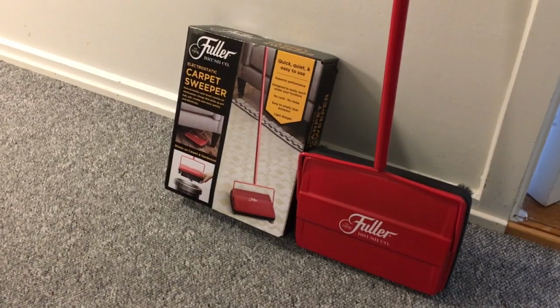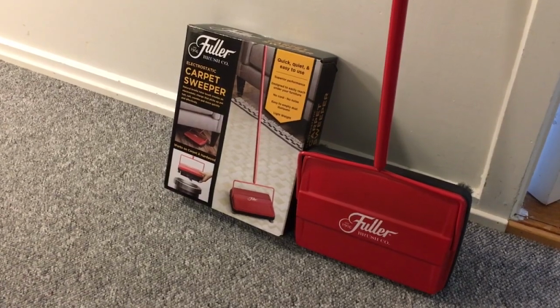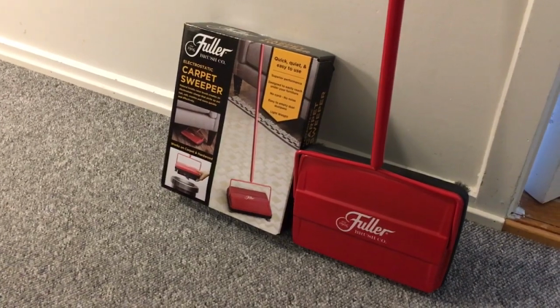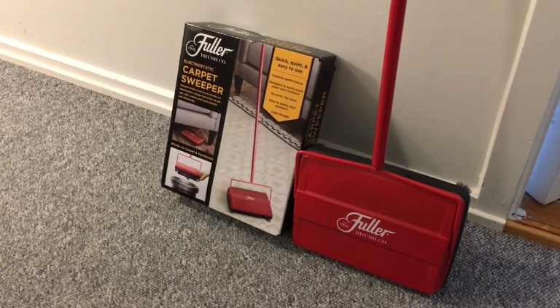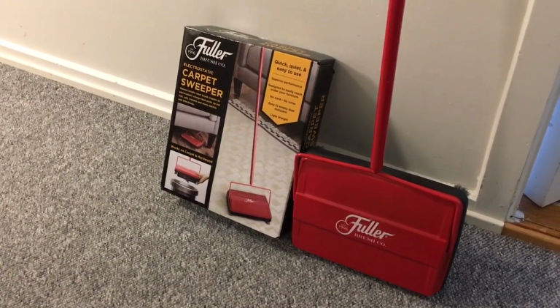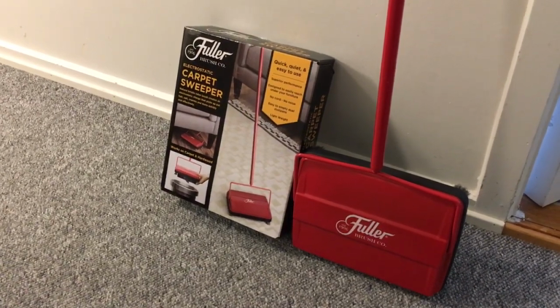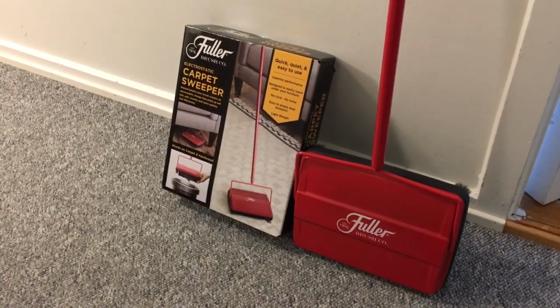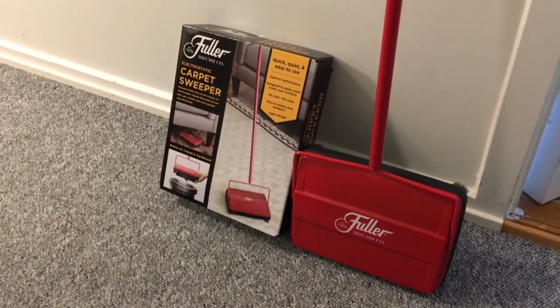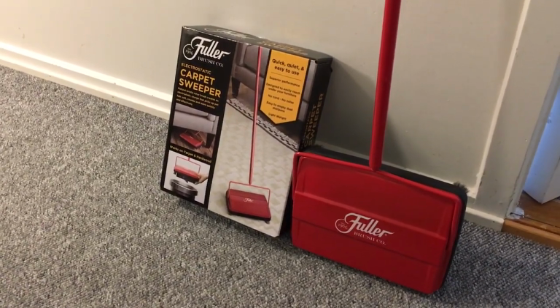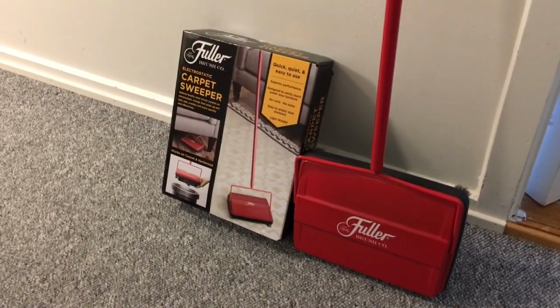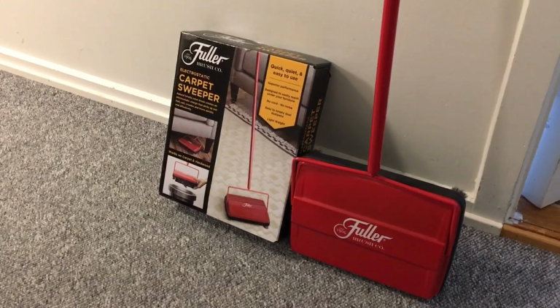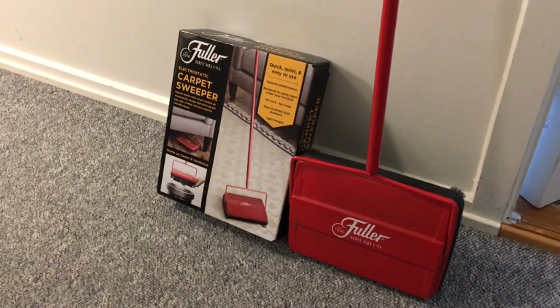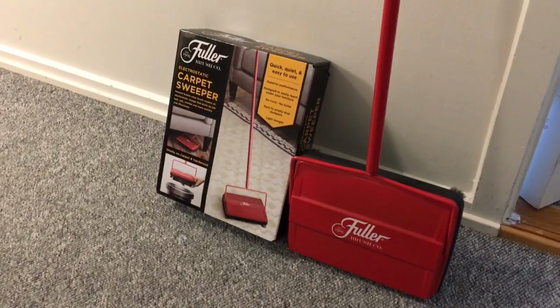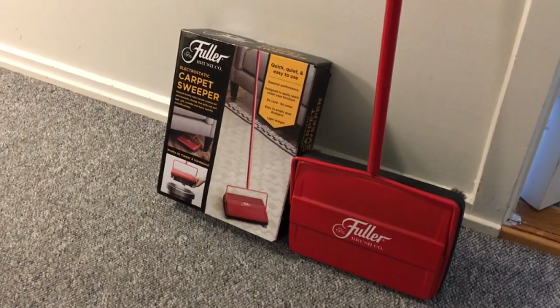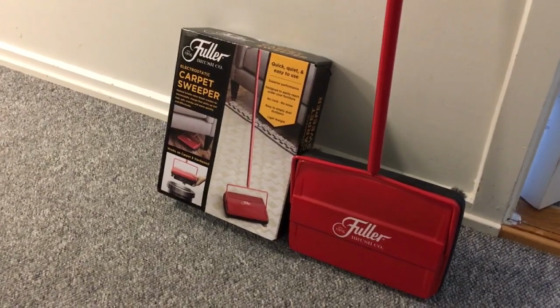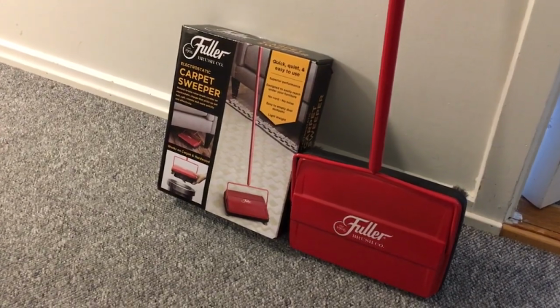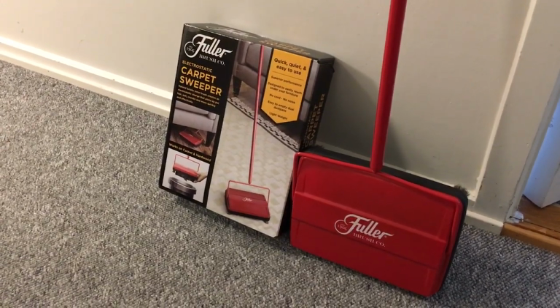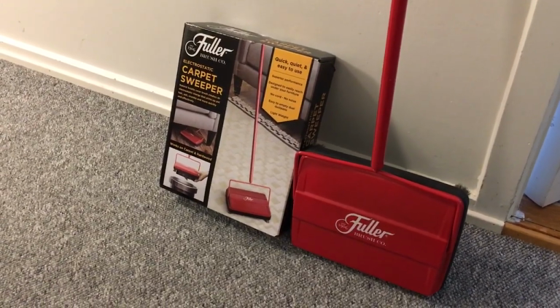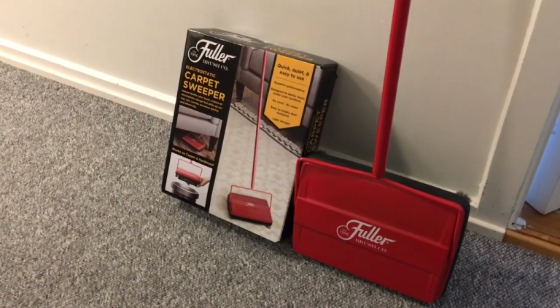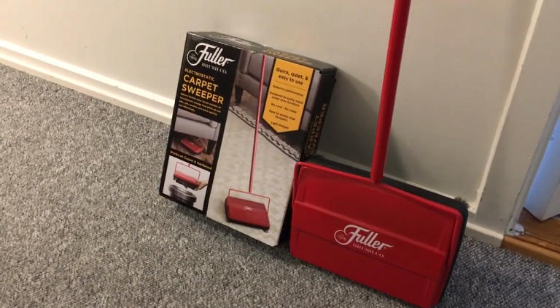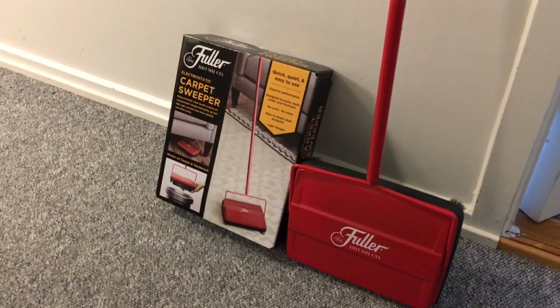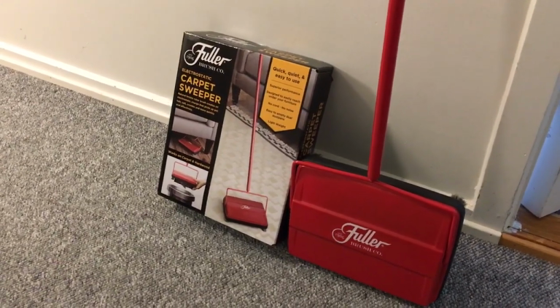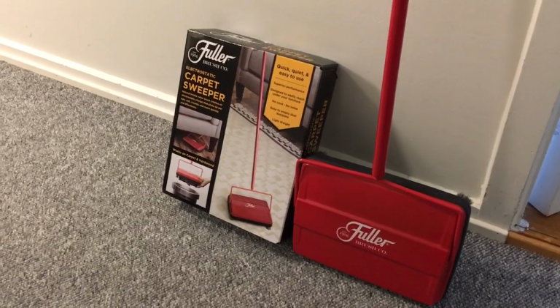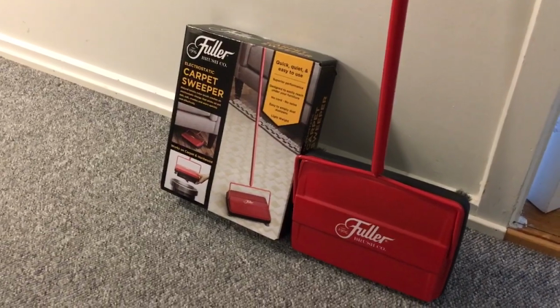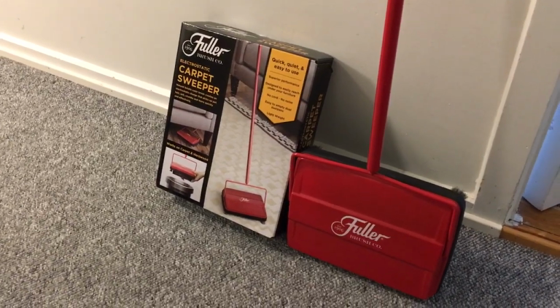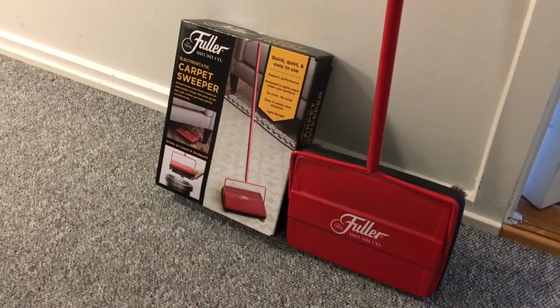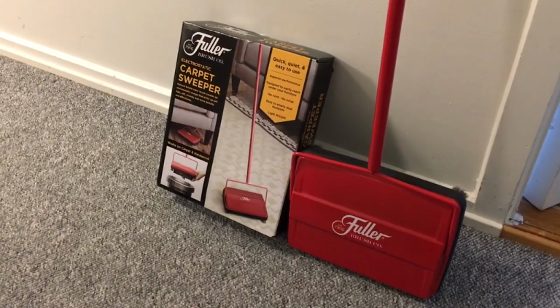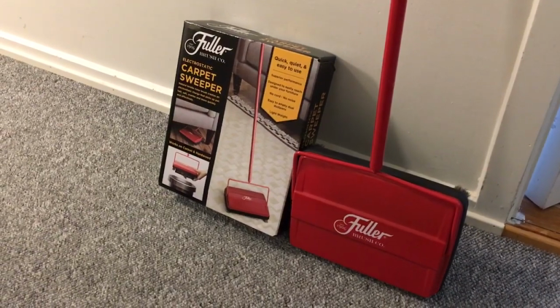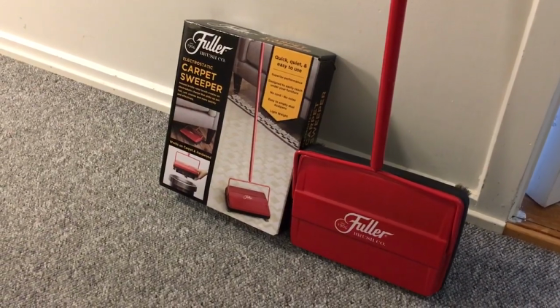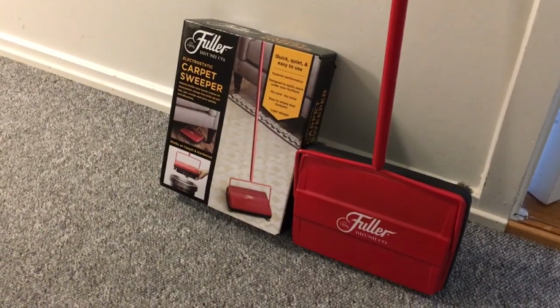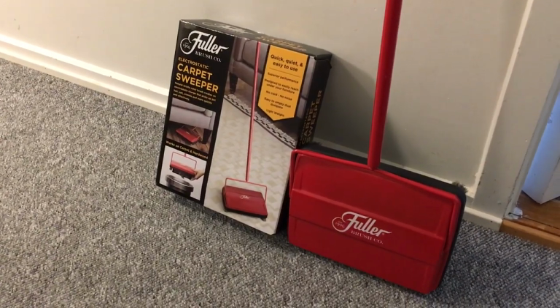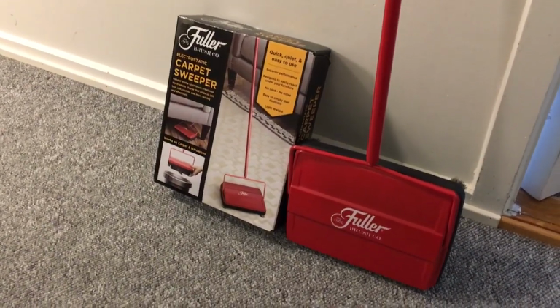Welcome back to the channel. So today for something different, let's say there is a power outage and you have carpets in your house. How would you clean them?